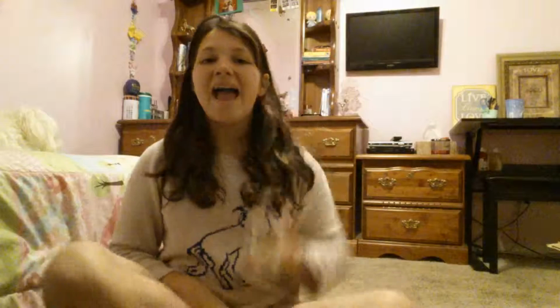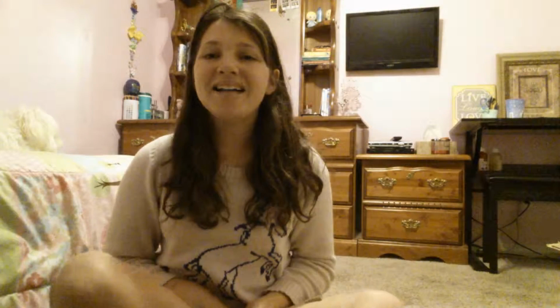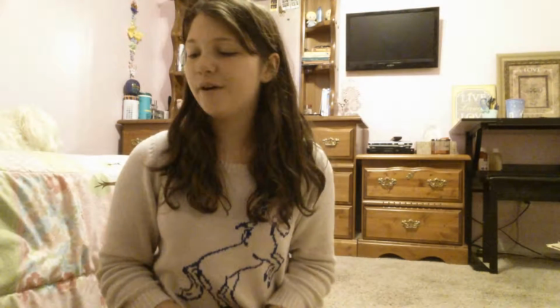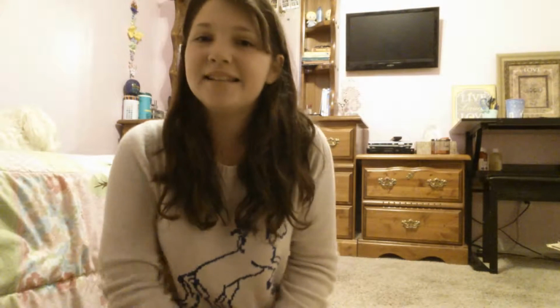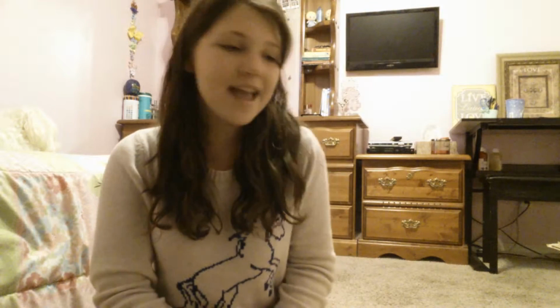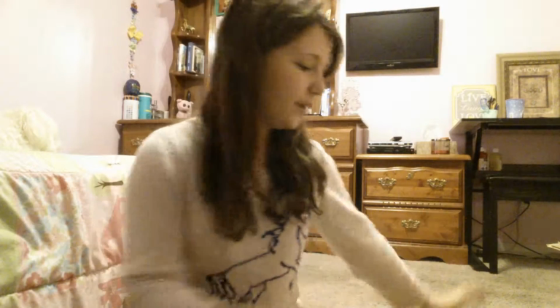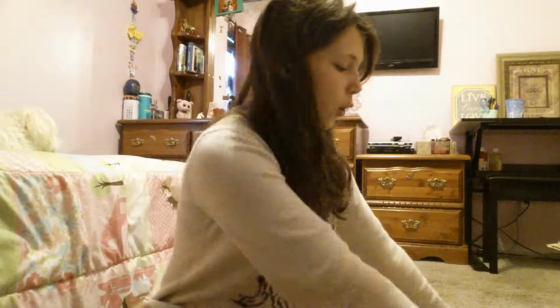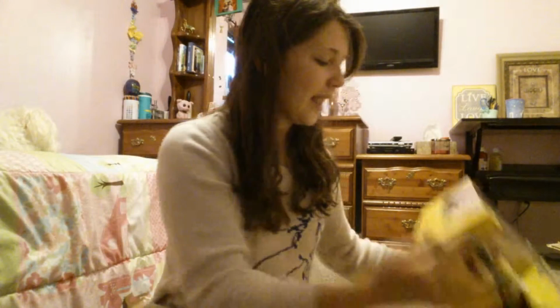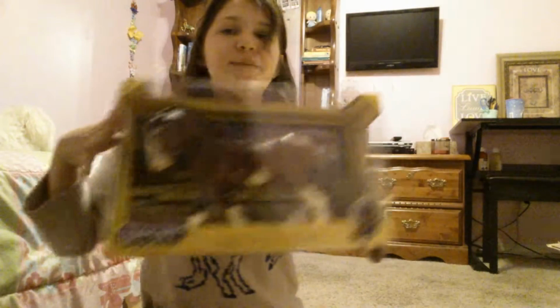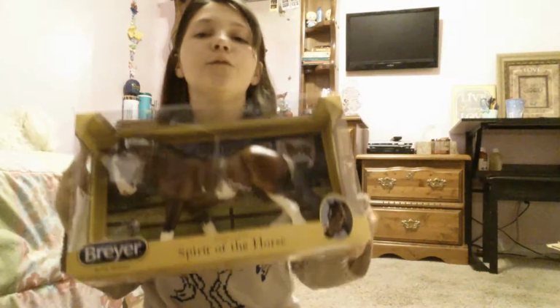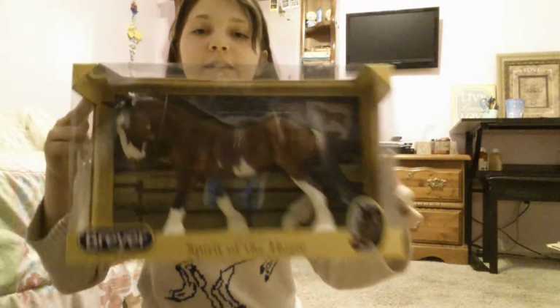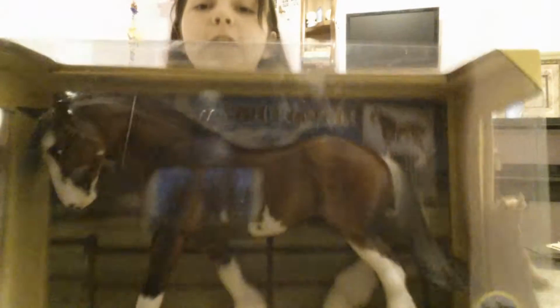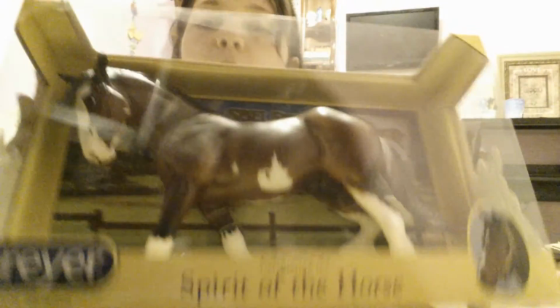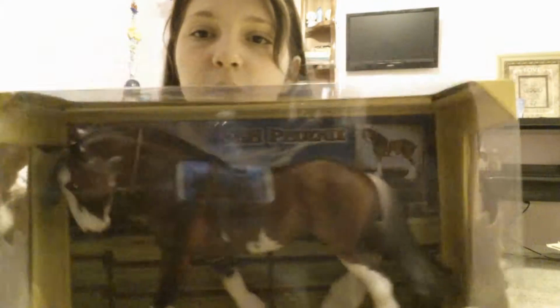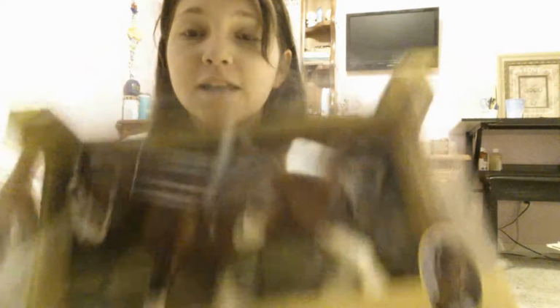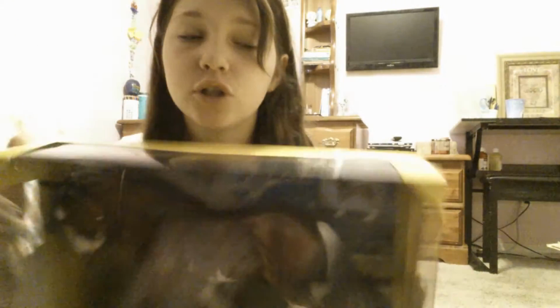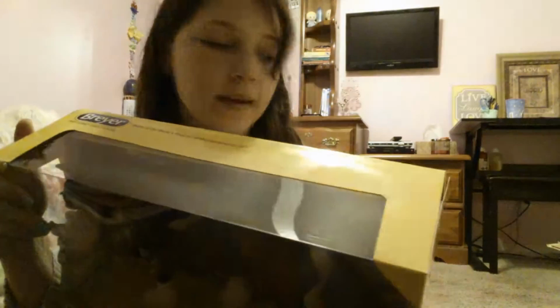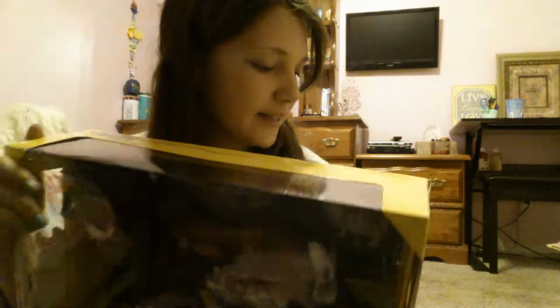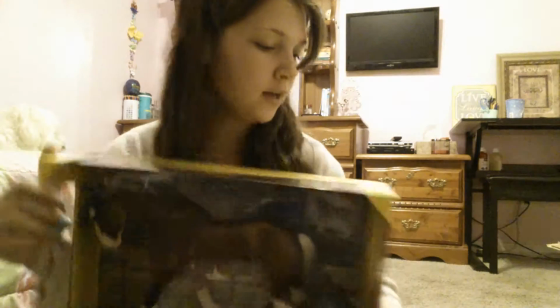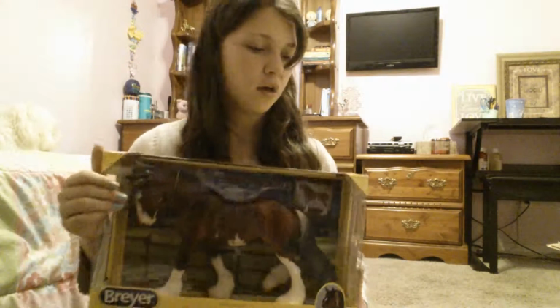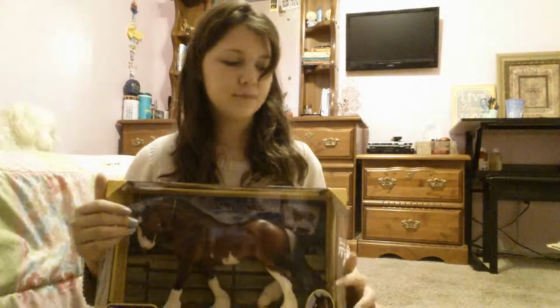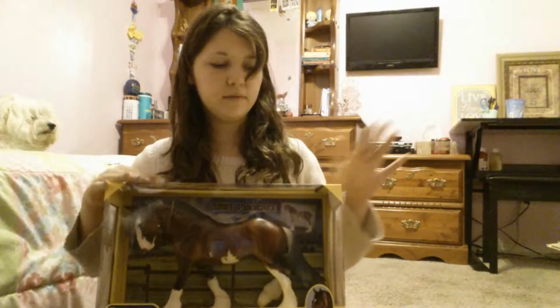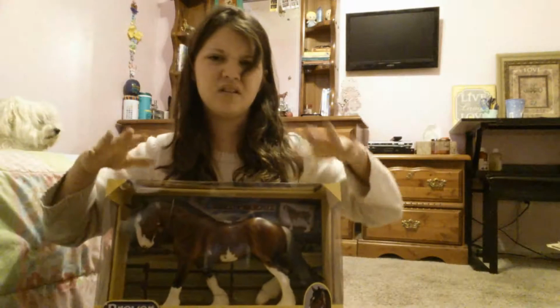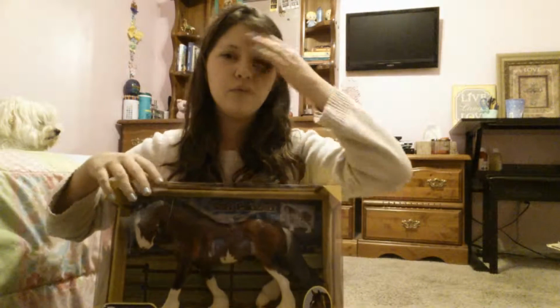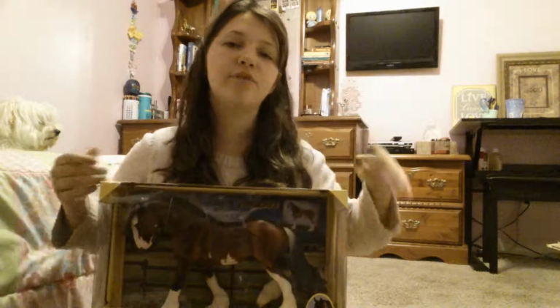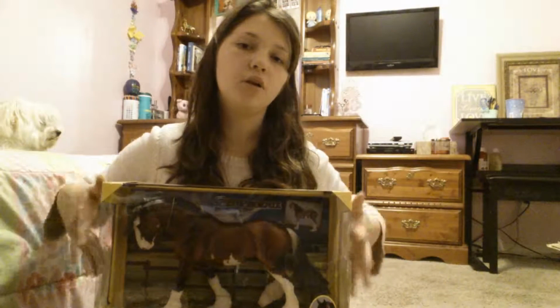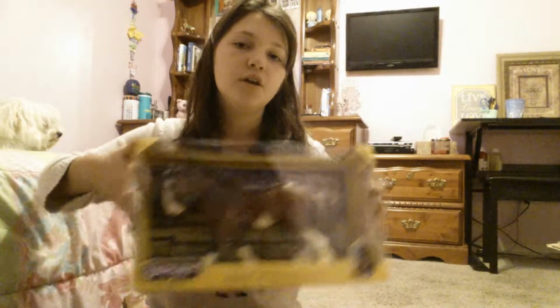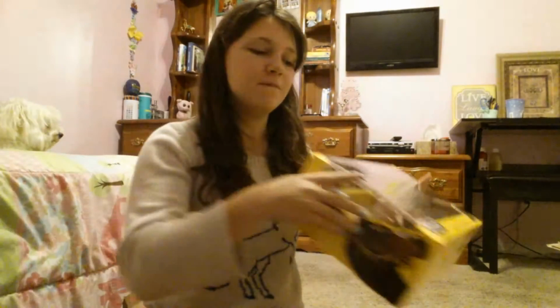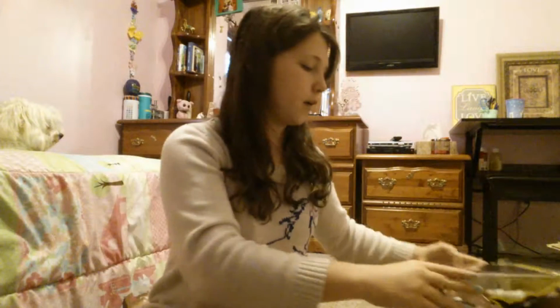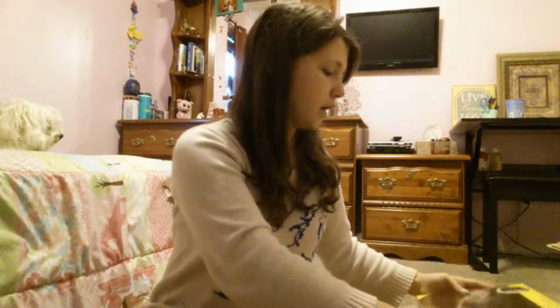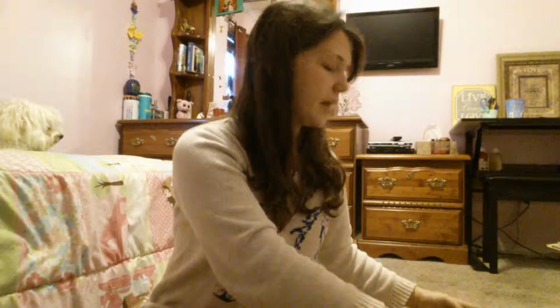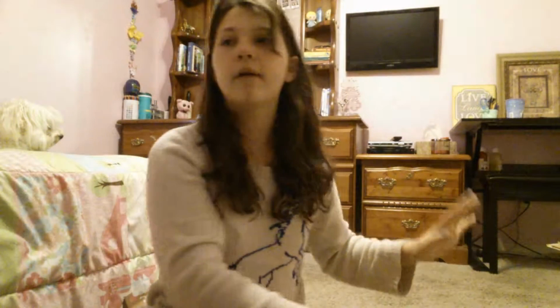Hey guys, it's Chloe, and today I will be opening SPH Phoenix. He is one of the Briars that I purchased with my Christmas money. I believe that he was around $33, so I'm very, very excited about him.